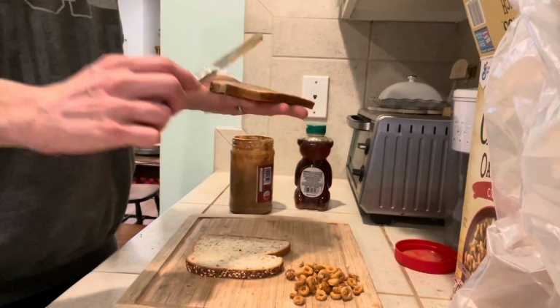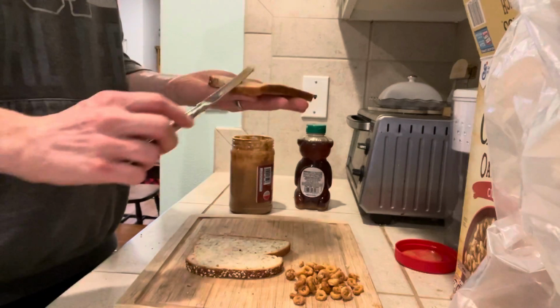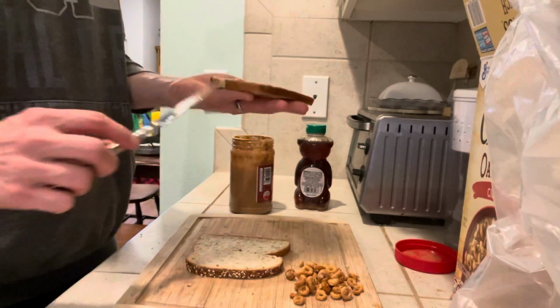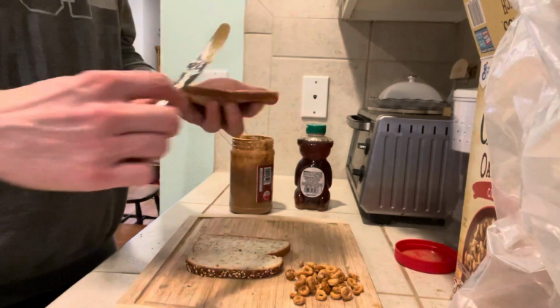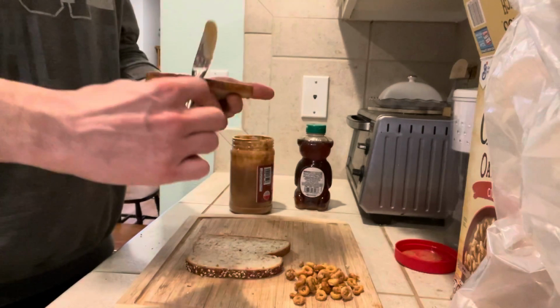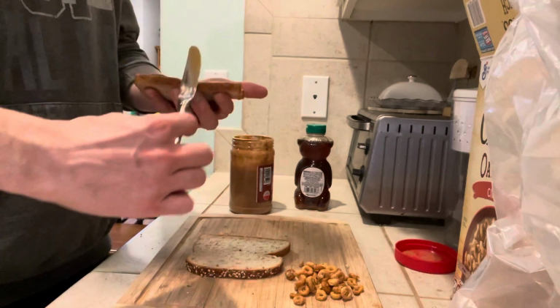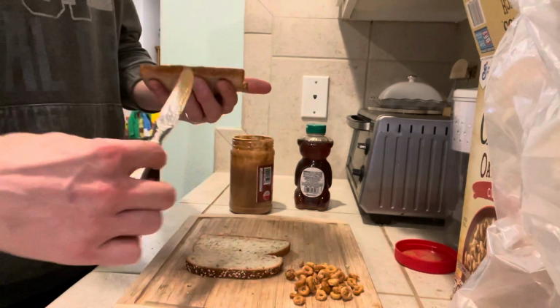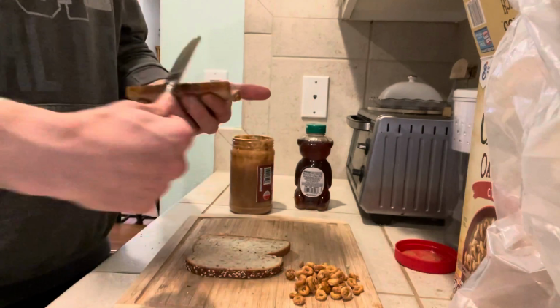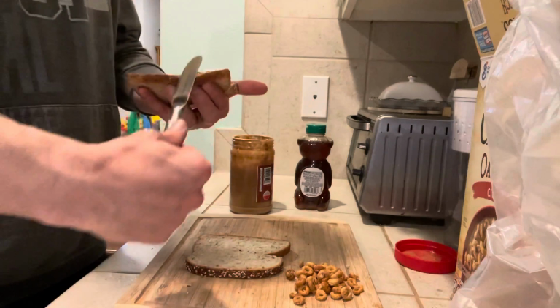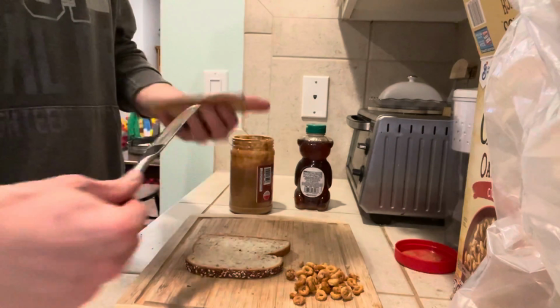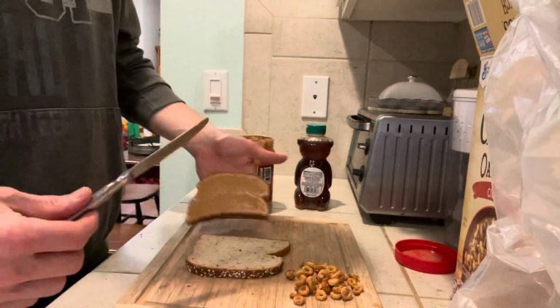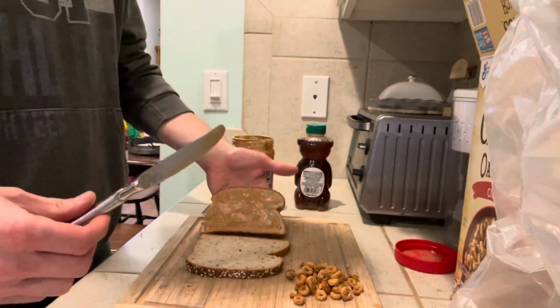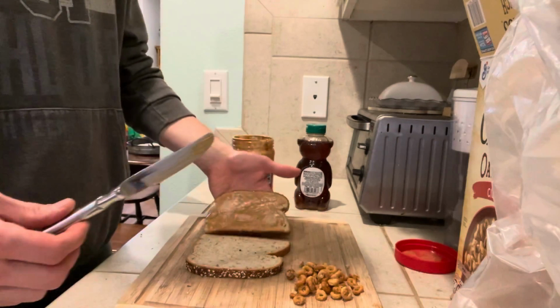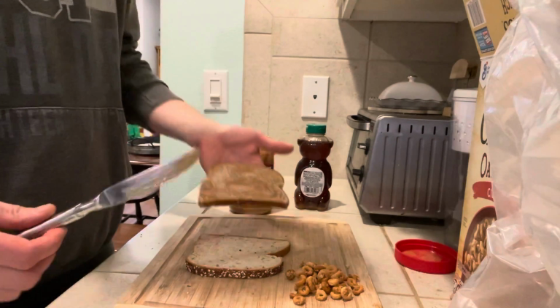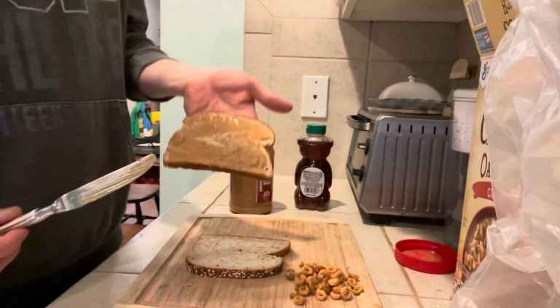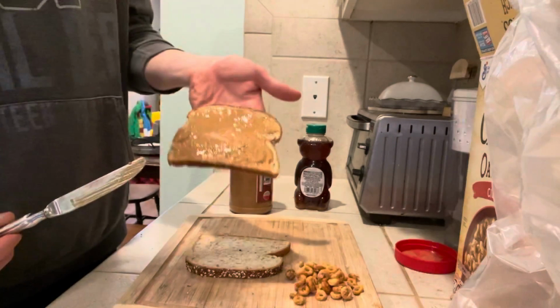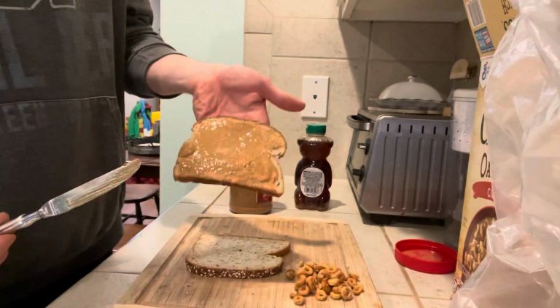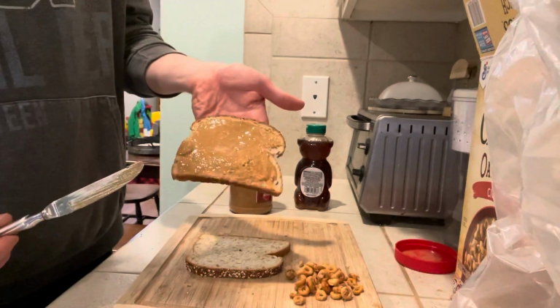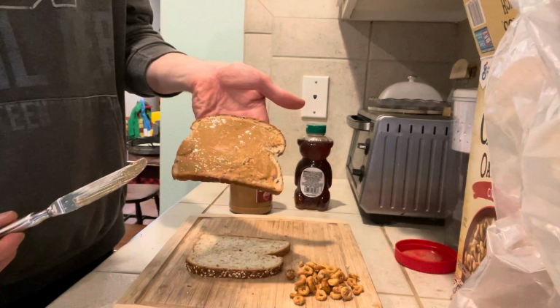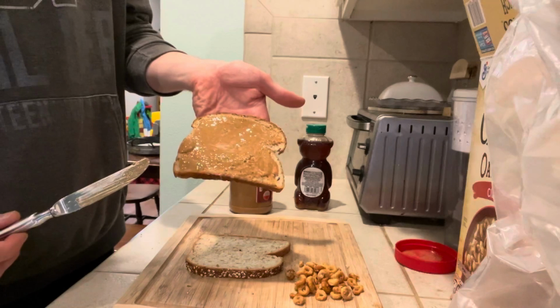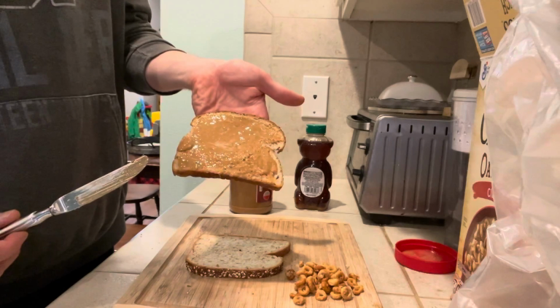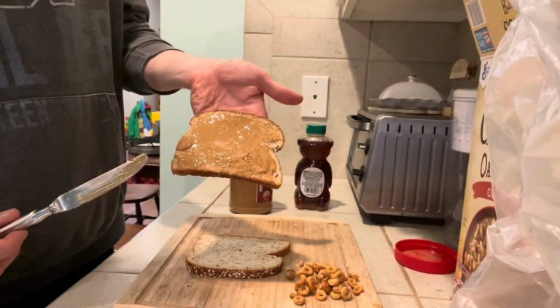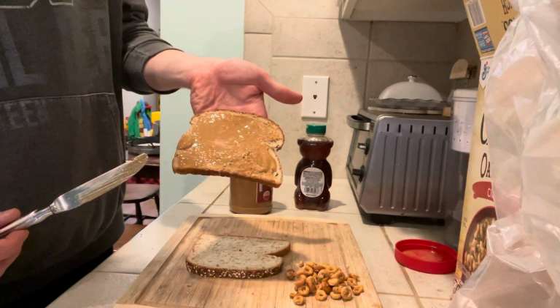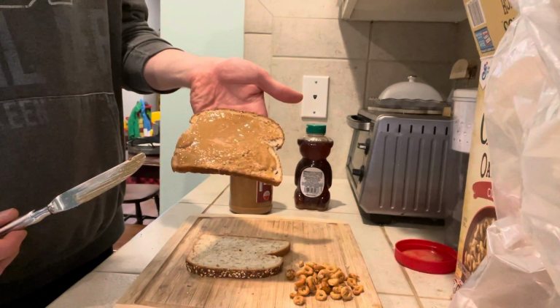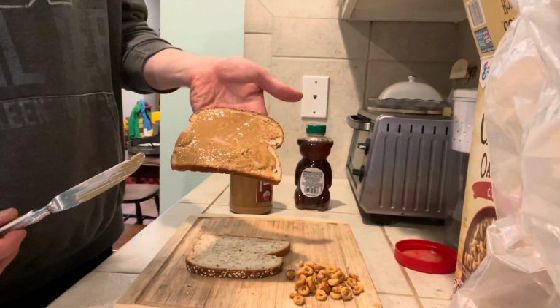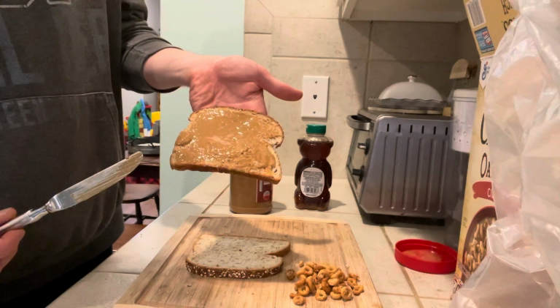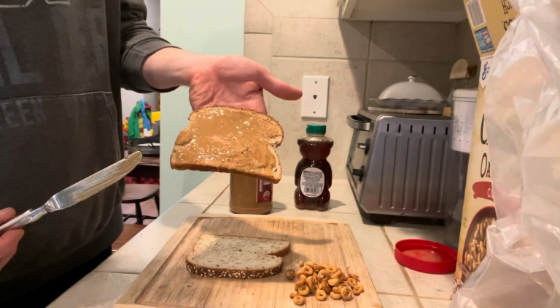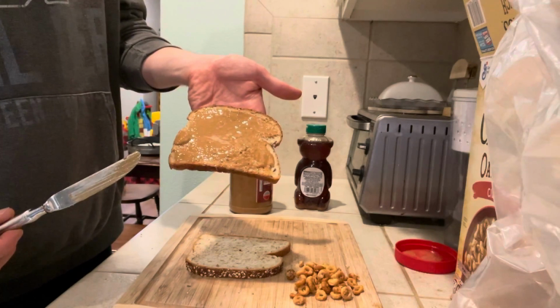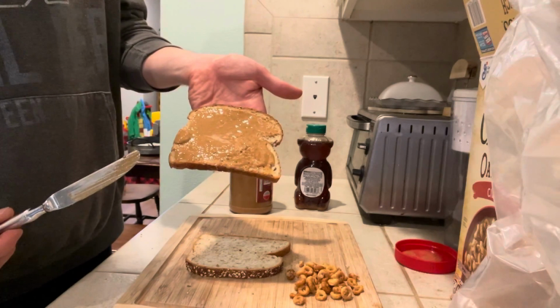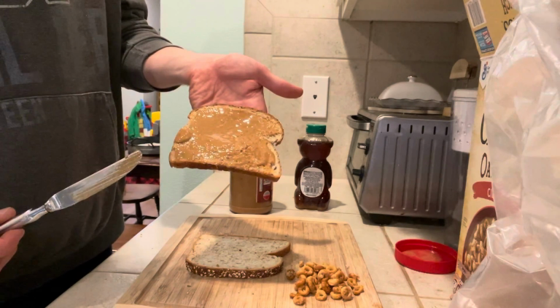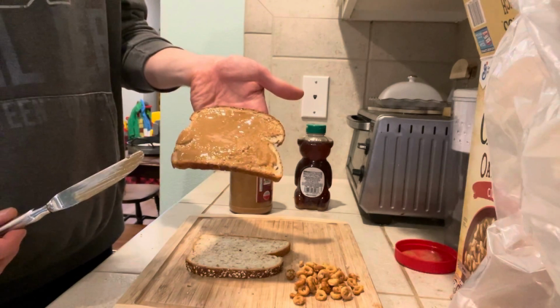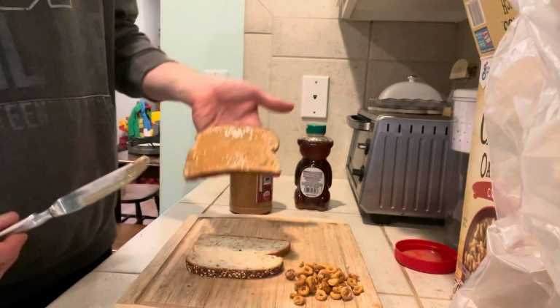He wanted both, so I thought, why not combine them? So liberally apply peanut butter to the interior face of one piece of bread.